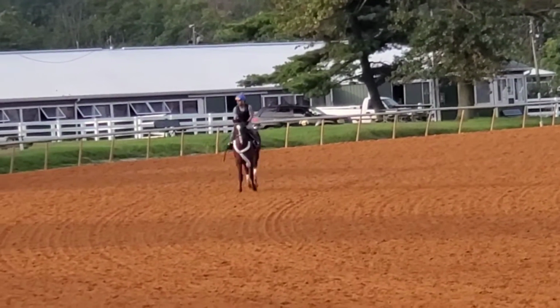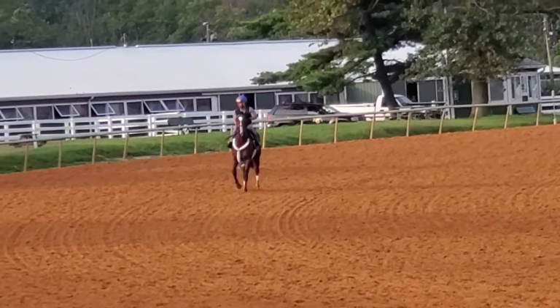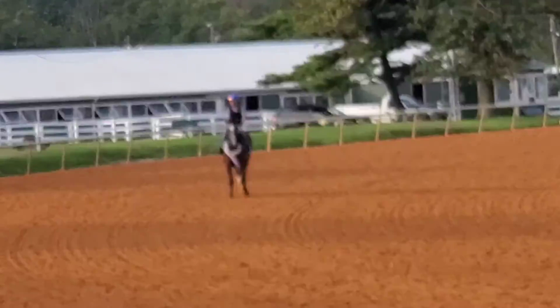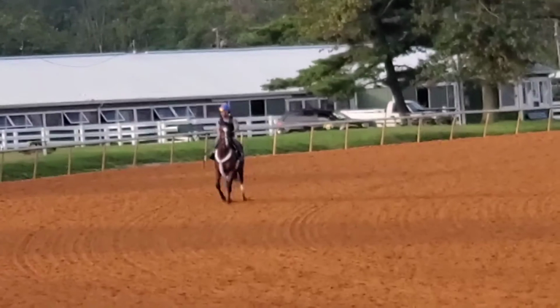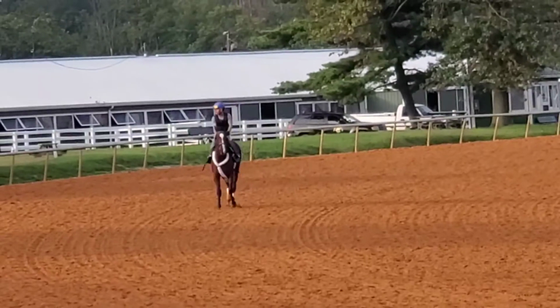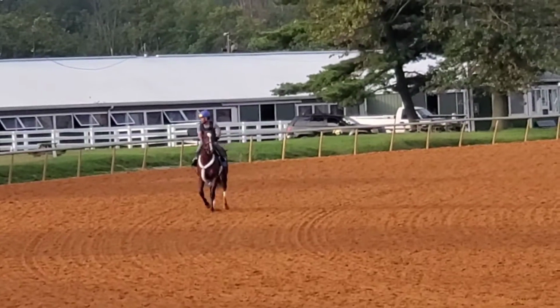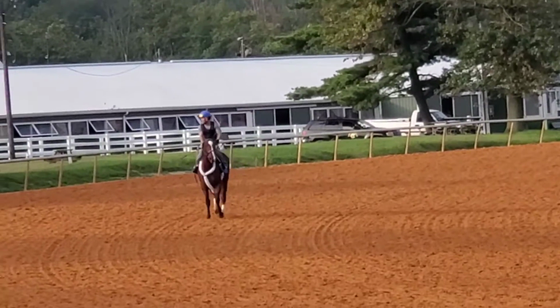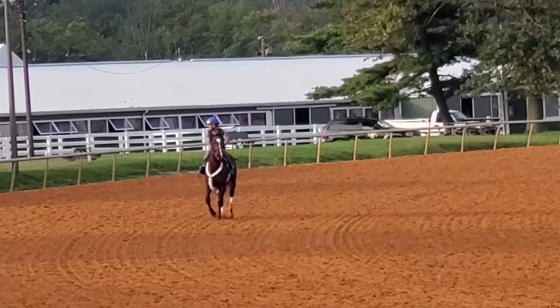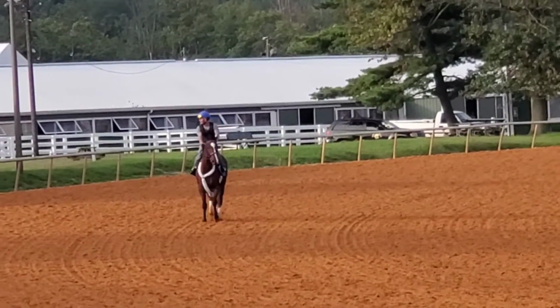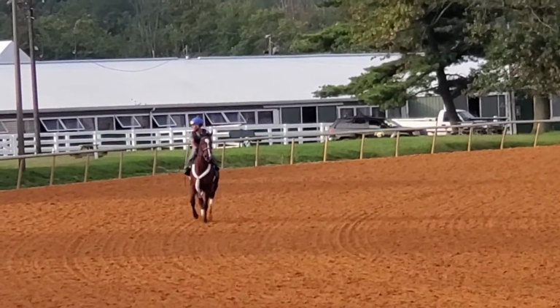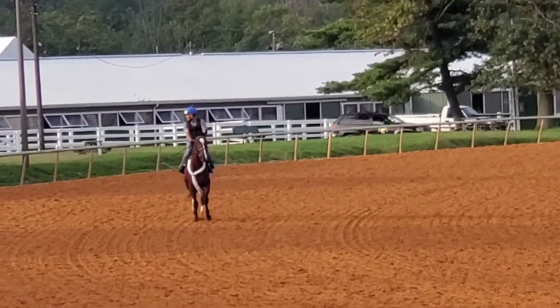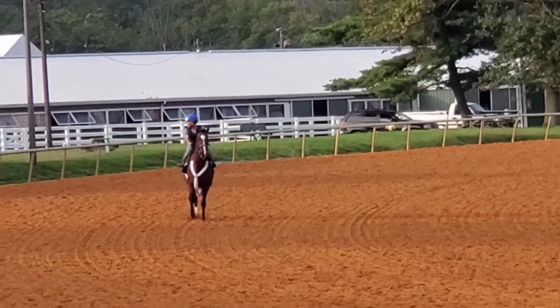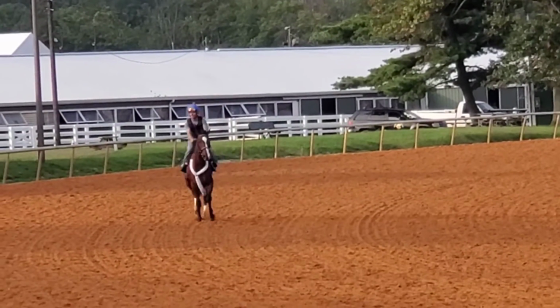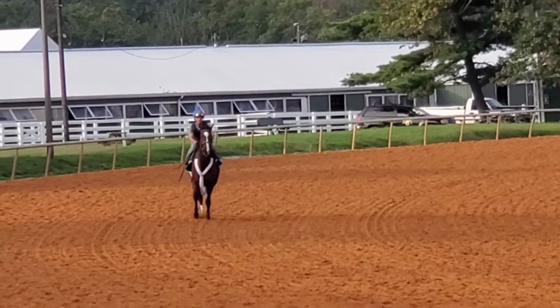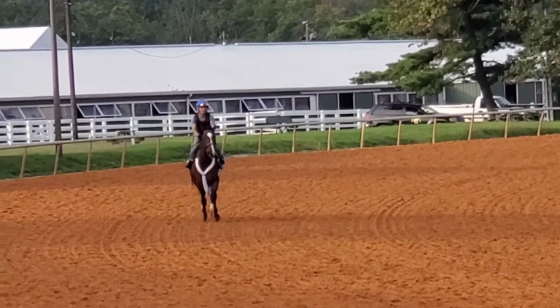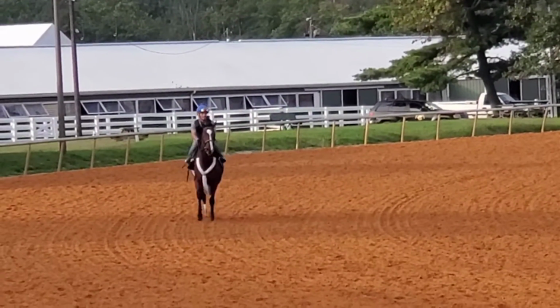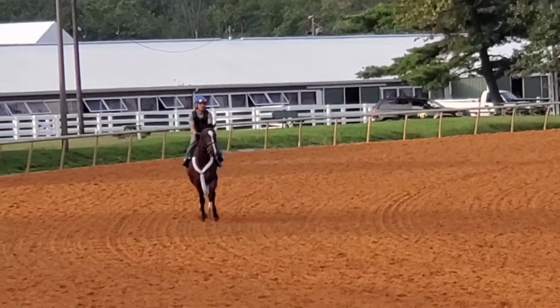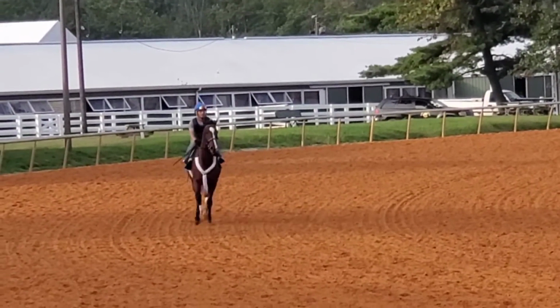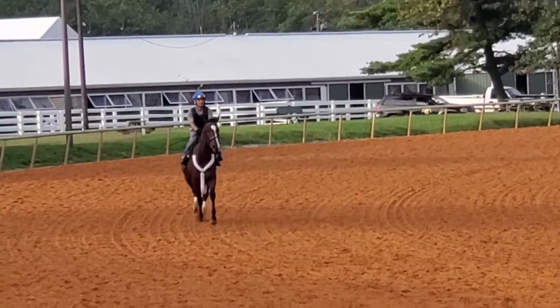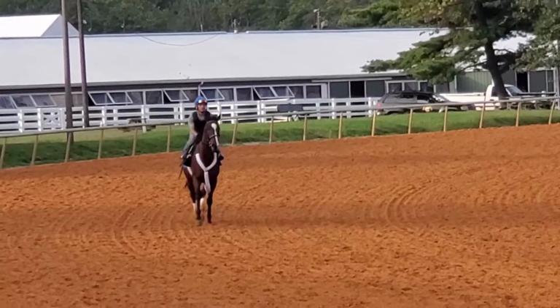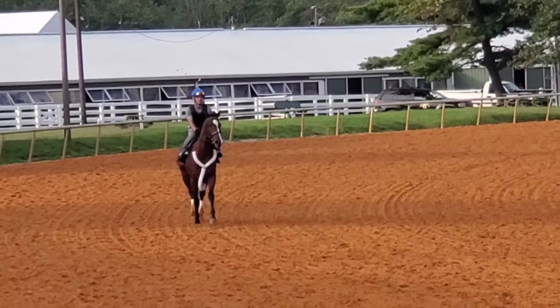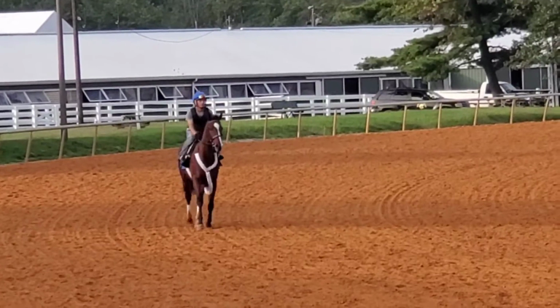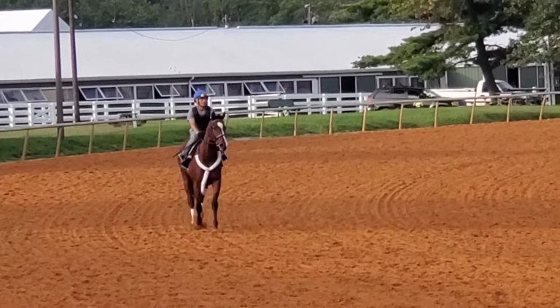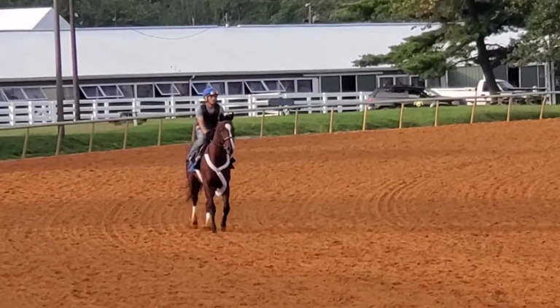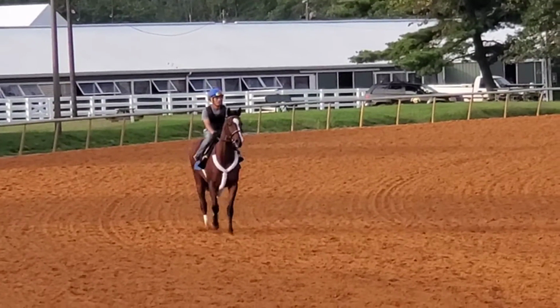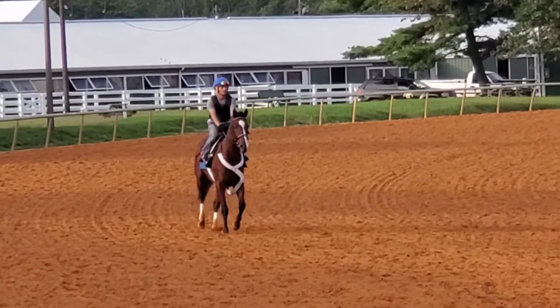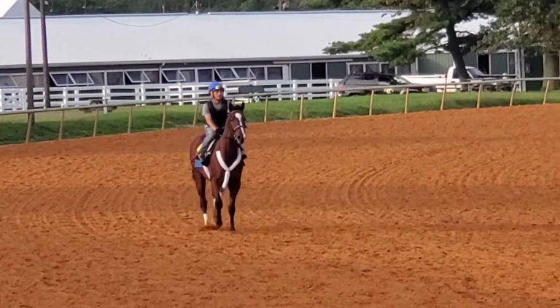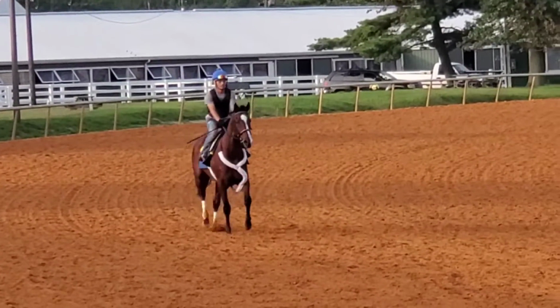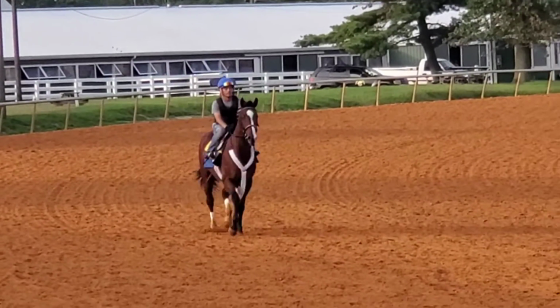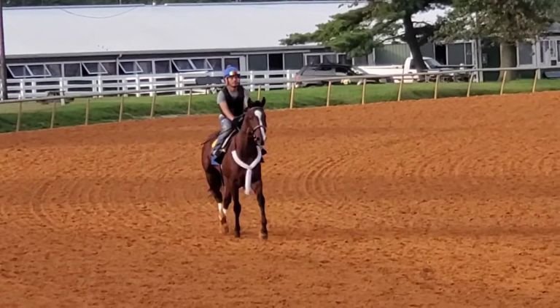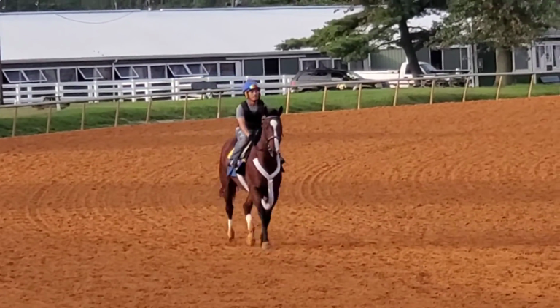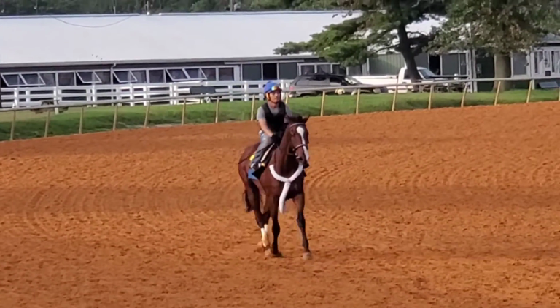Yeah, and actually, you know, the grandstand and the paddock — everything actually looks kind of pretty in here. It does. It looks pretty in here. I didn't realize this.